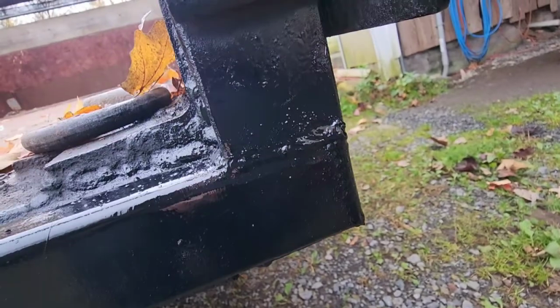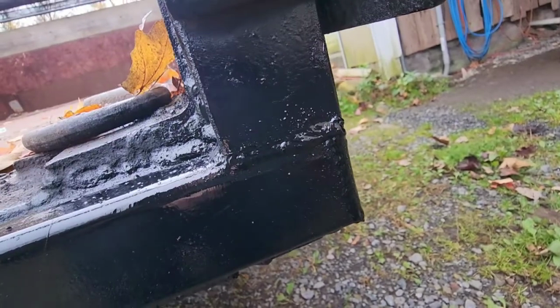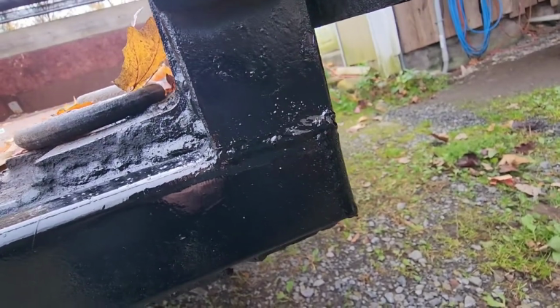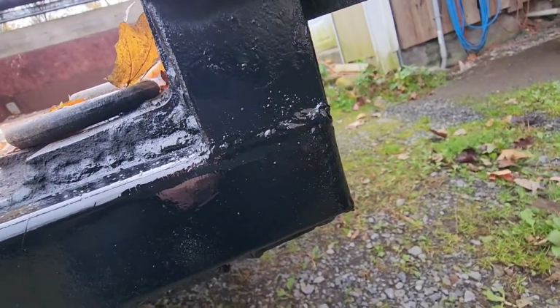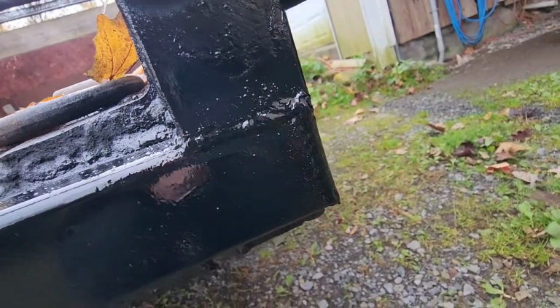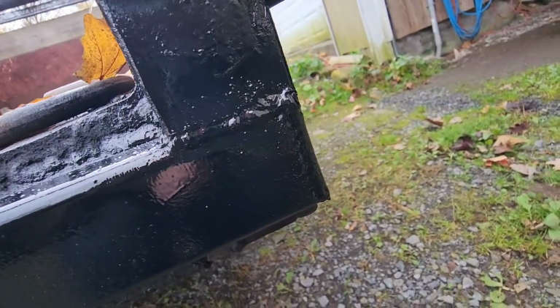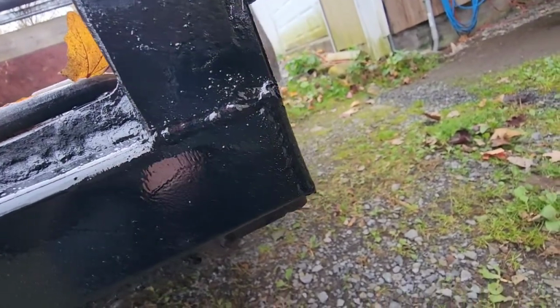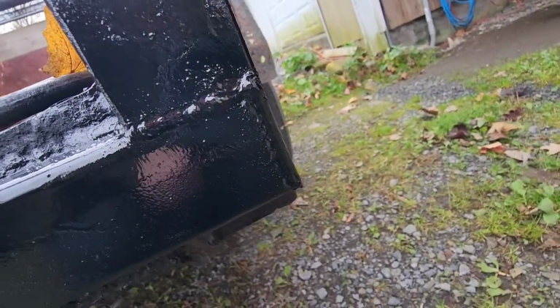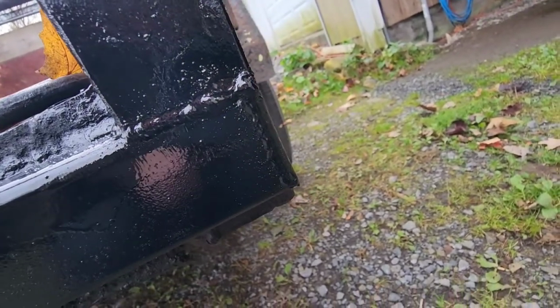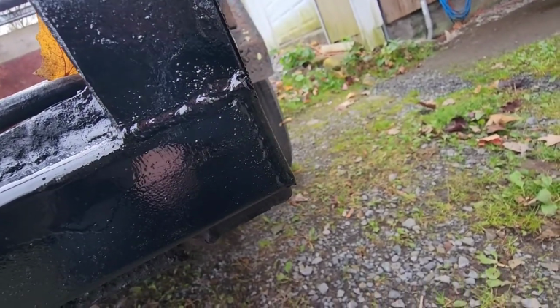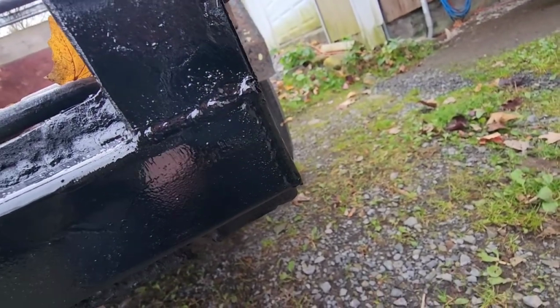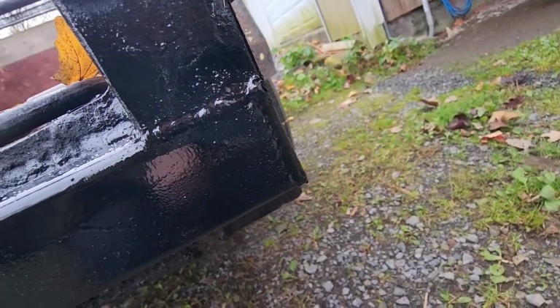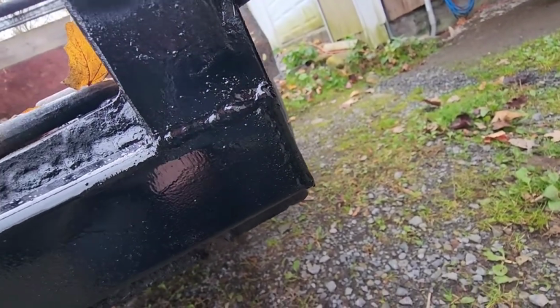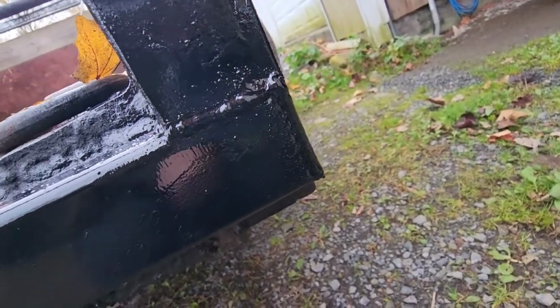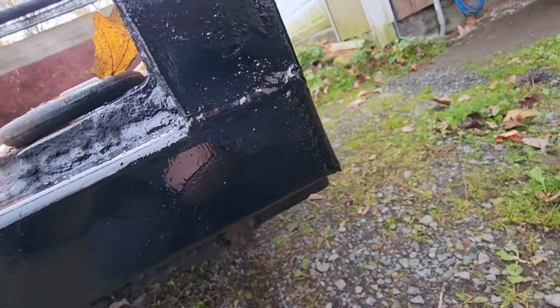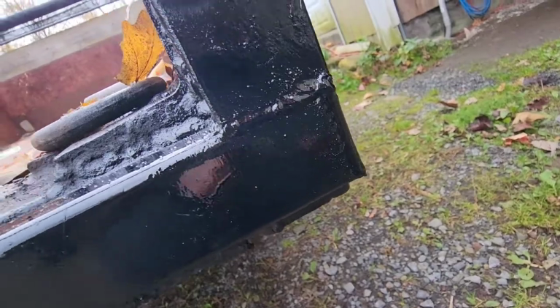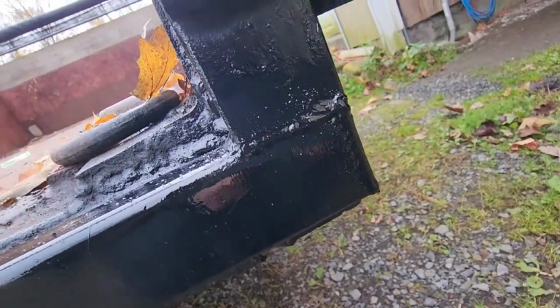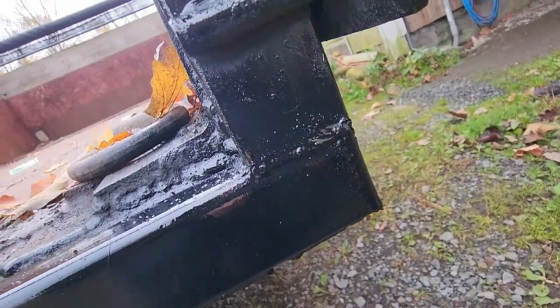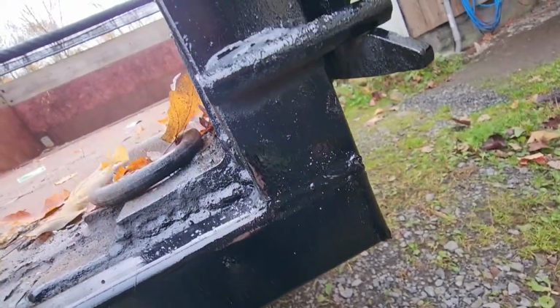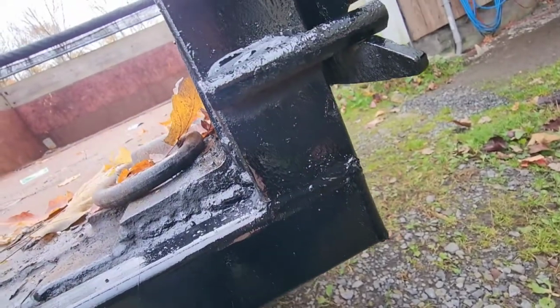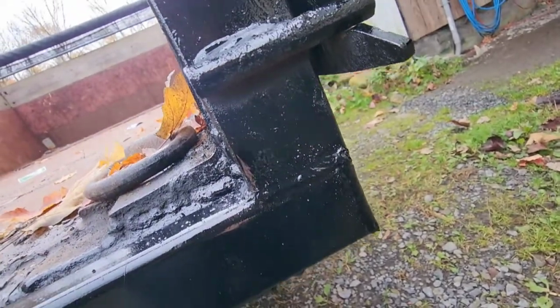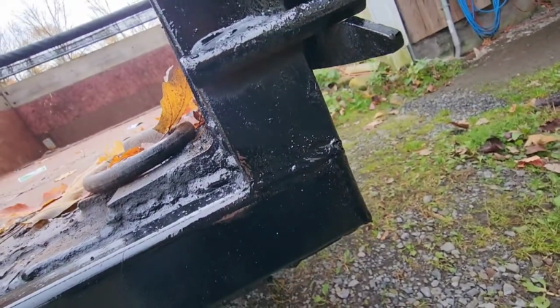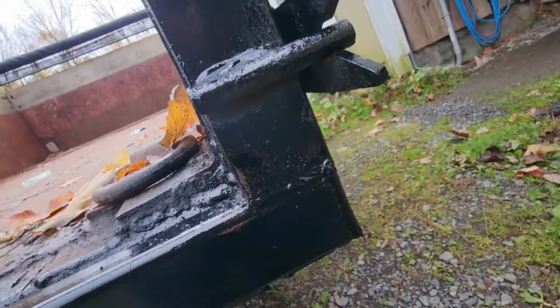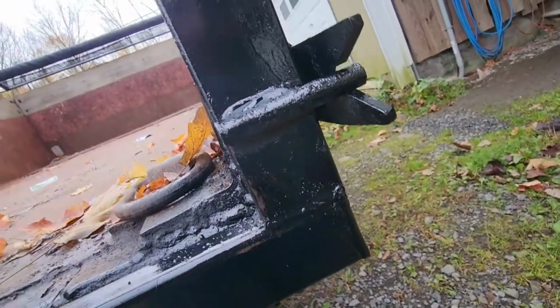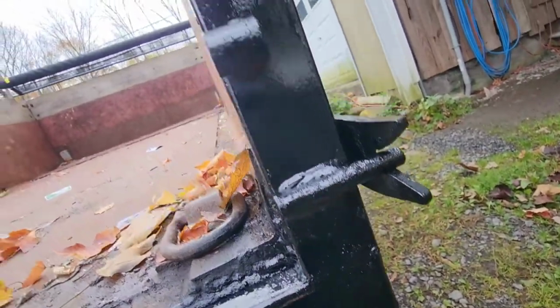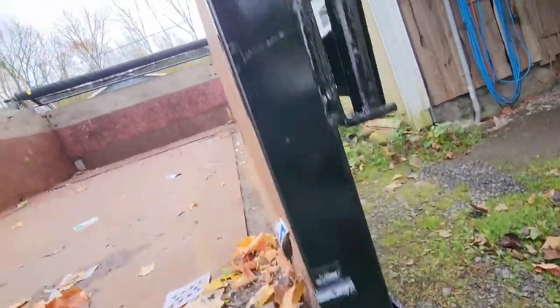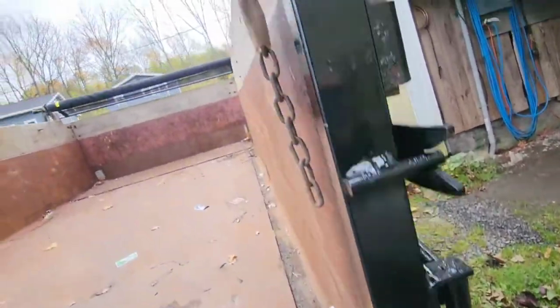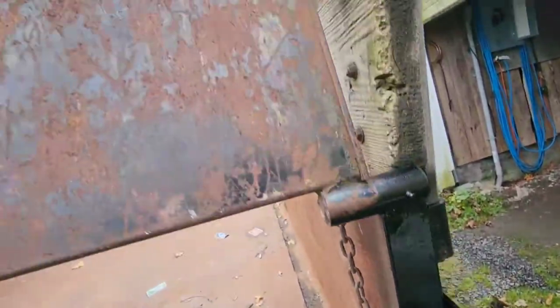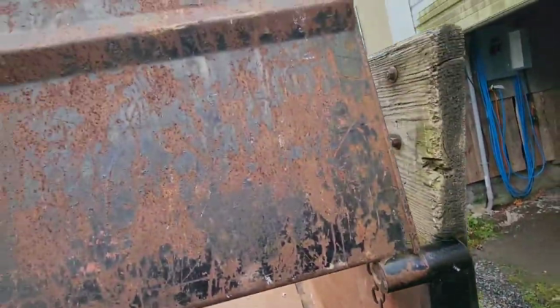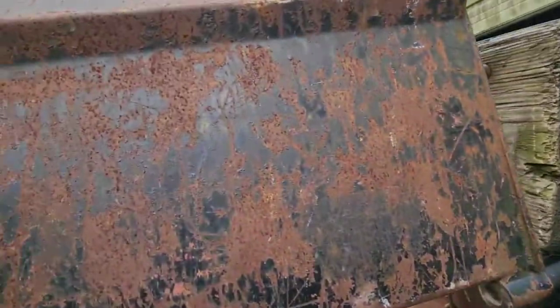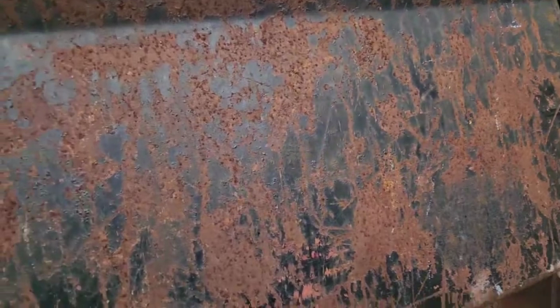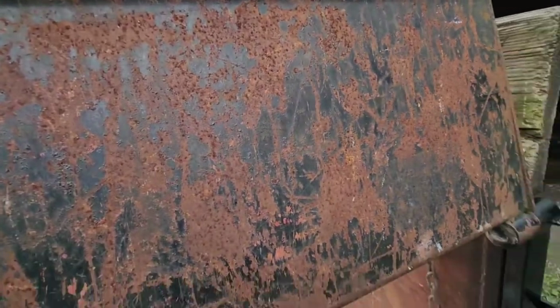If I would have wire-wheeled those welds, they would actually look a lot better. Once I put paint on it, it kind of looks like crap, but I don't care — it serves its purpose.